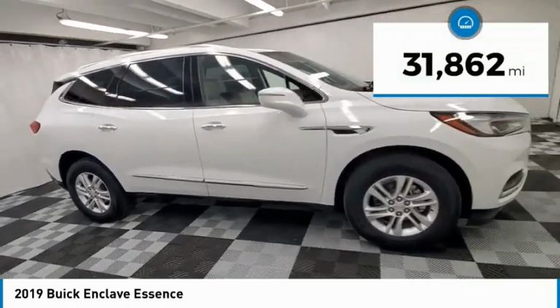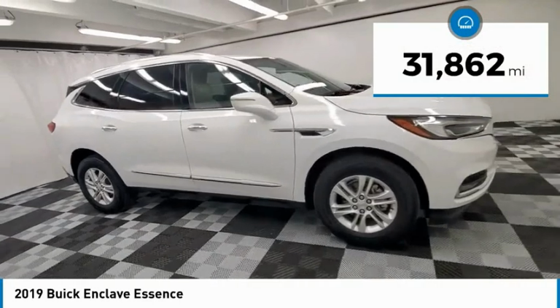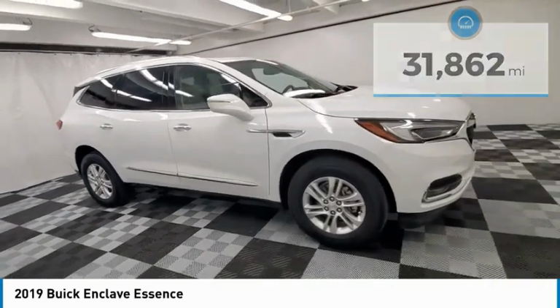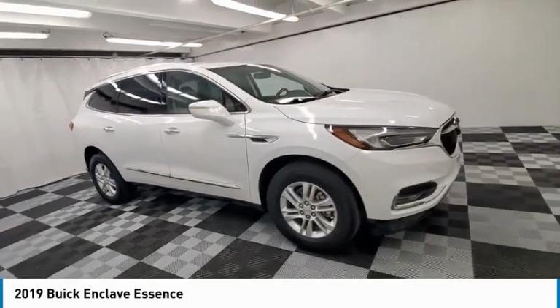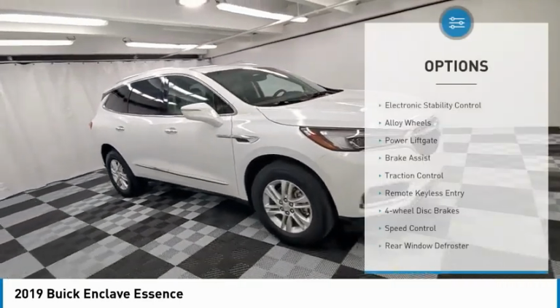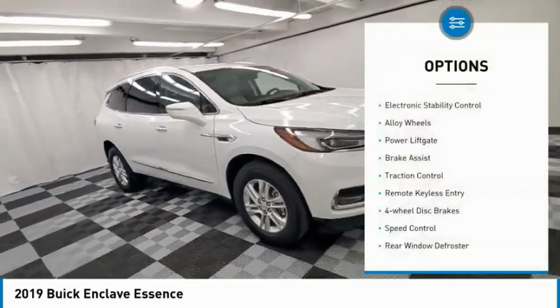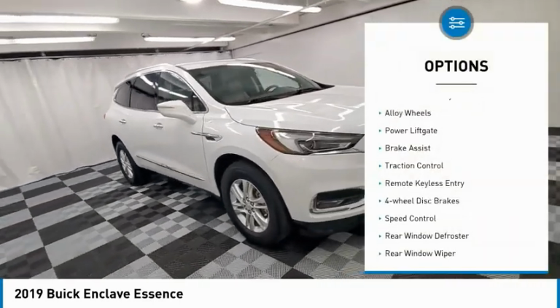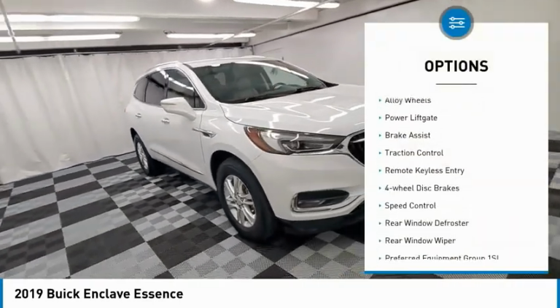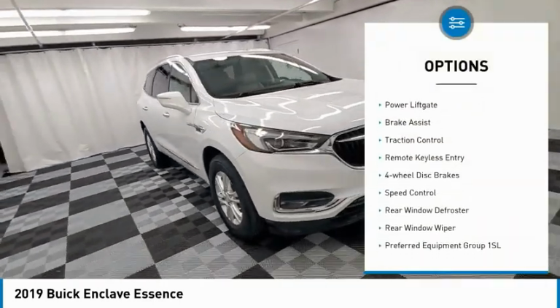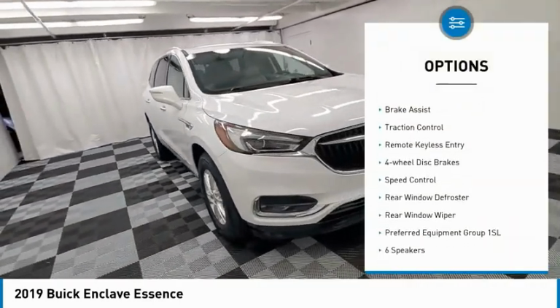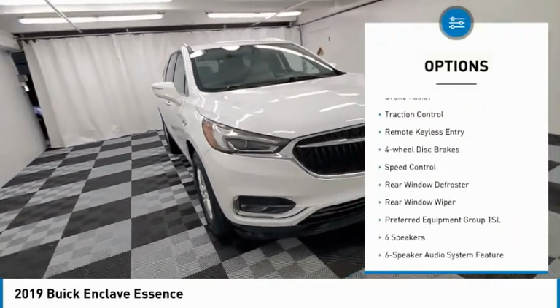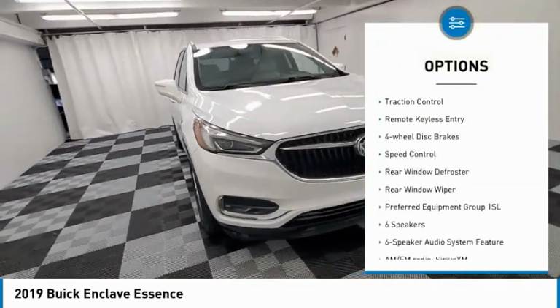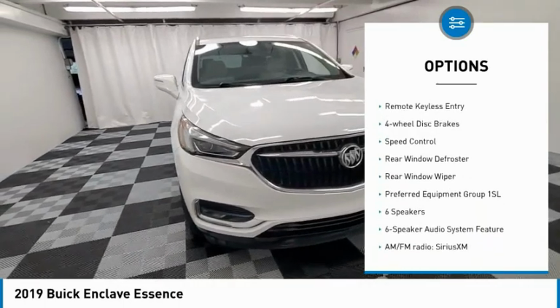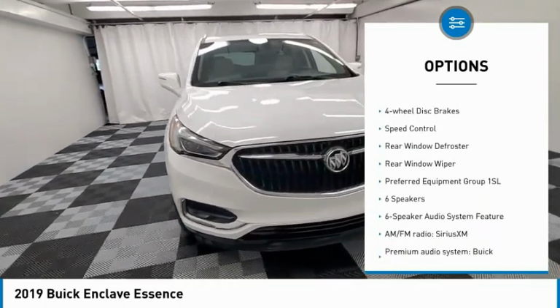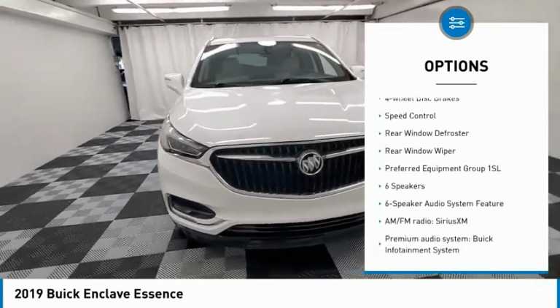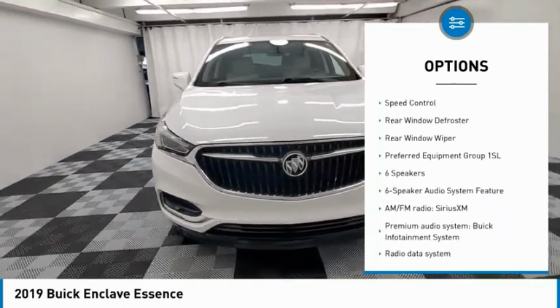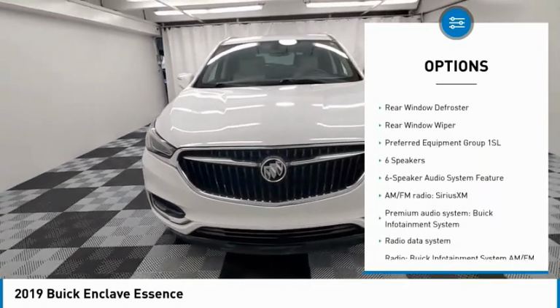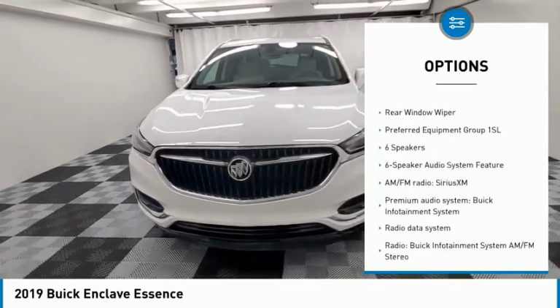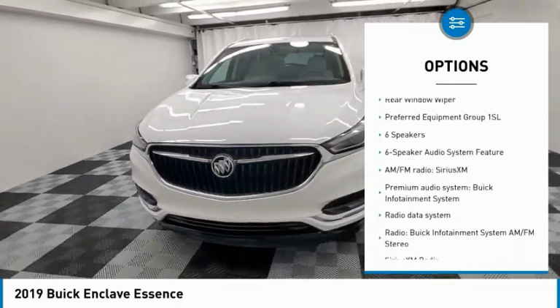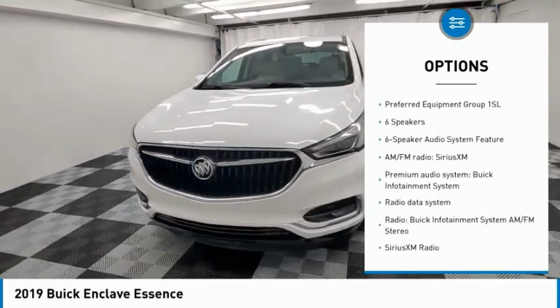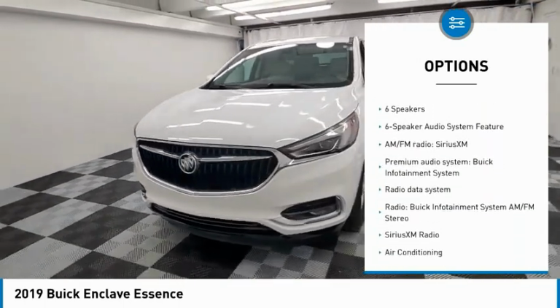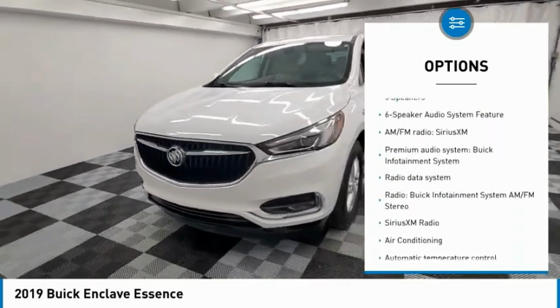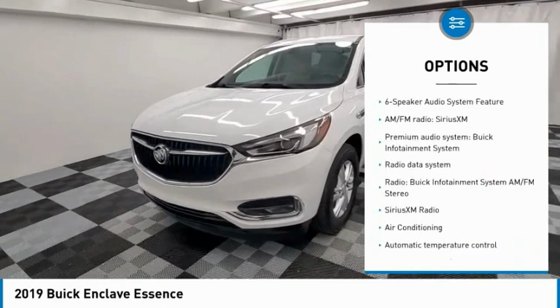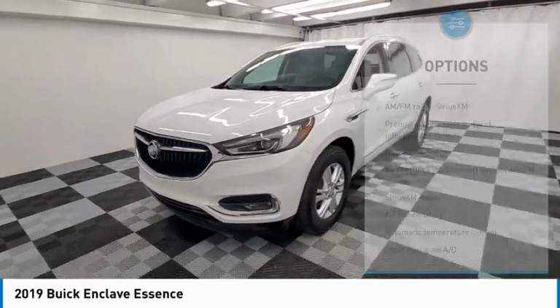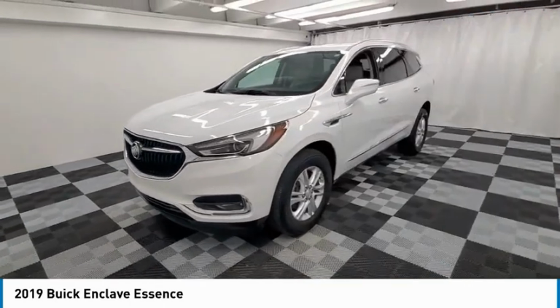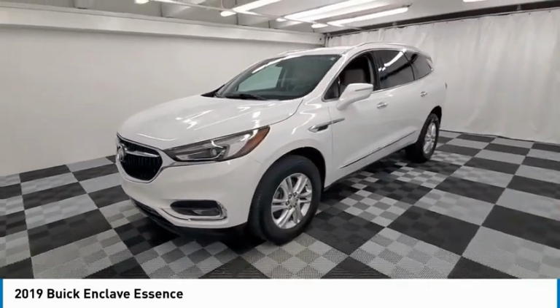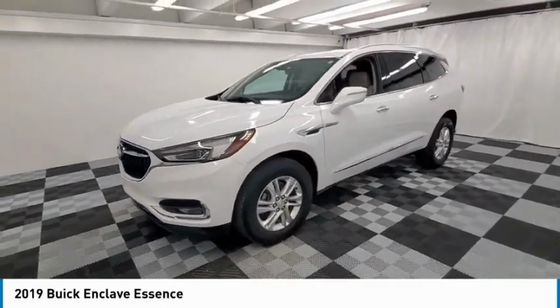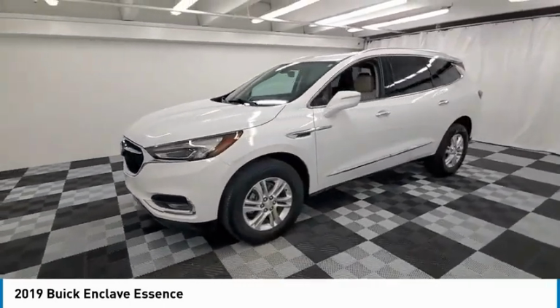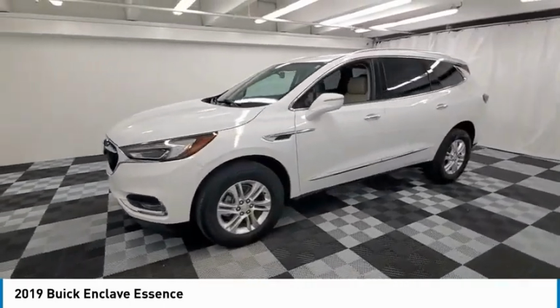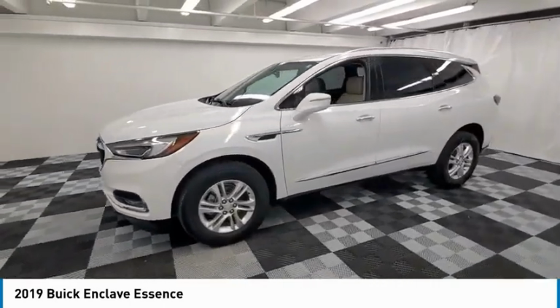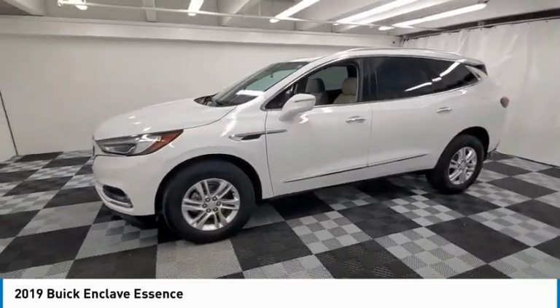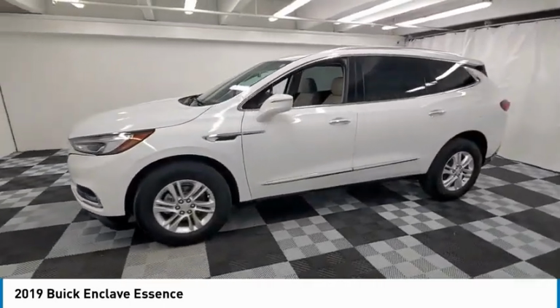Here are some of this vehicle's great options: electronic stability control, alloy wheels, power lift gate, brake assist, traction control, remote keyless entry, four-wheel disc brakes, speed control, rear window defroster, rear window wiper.